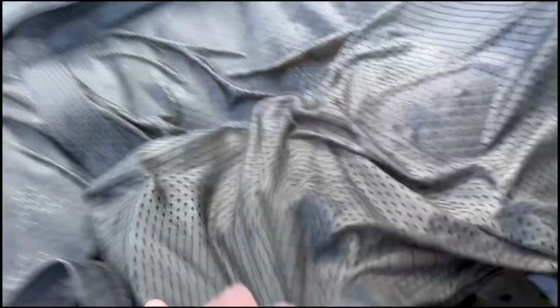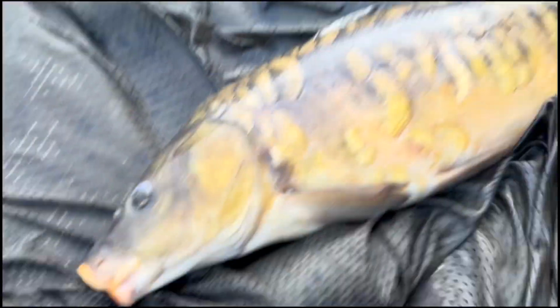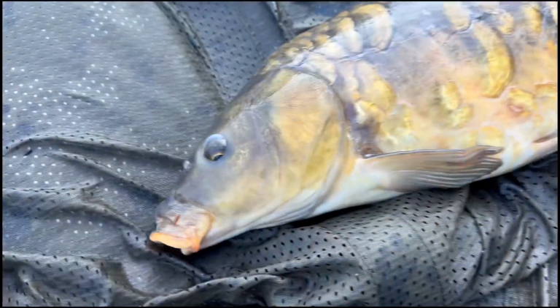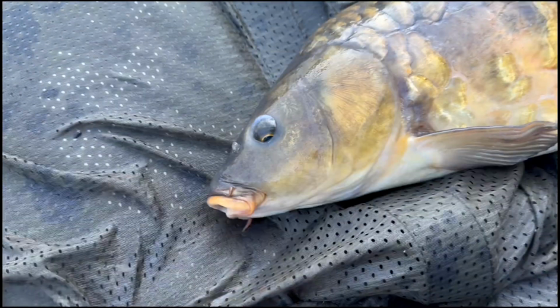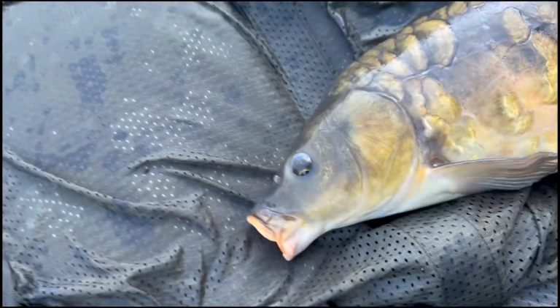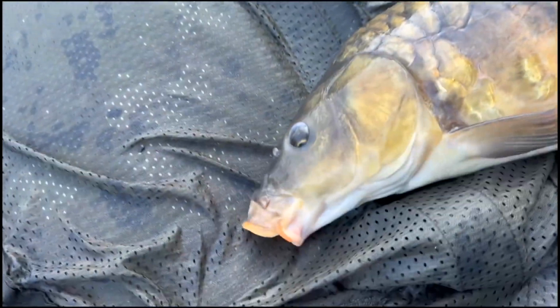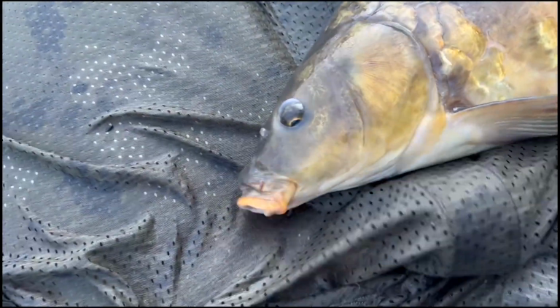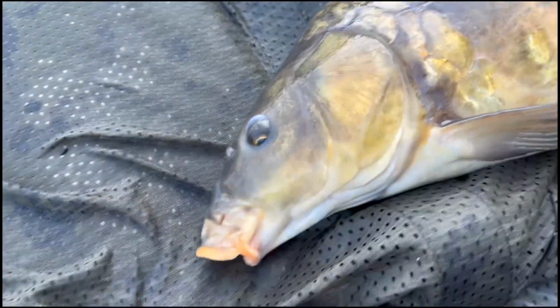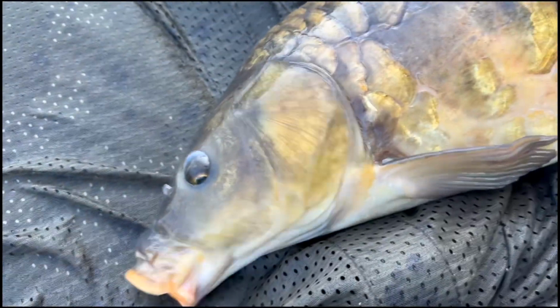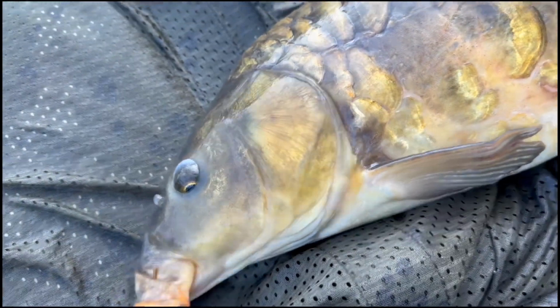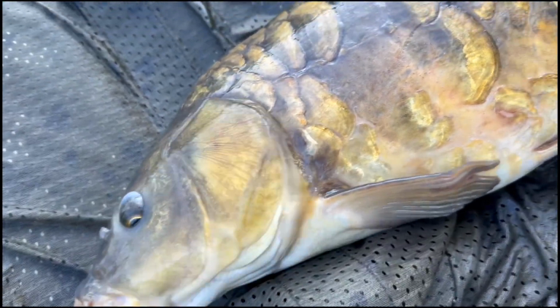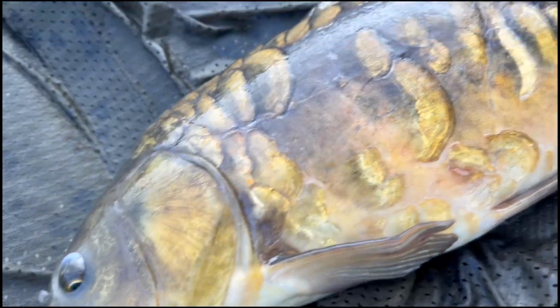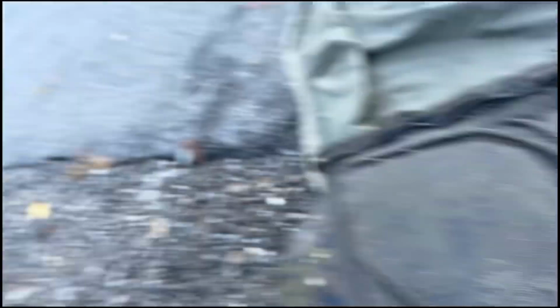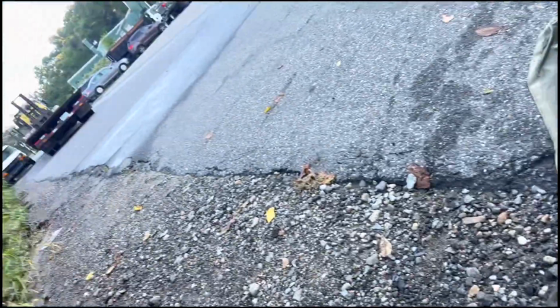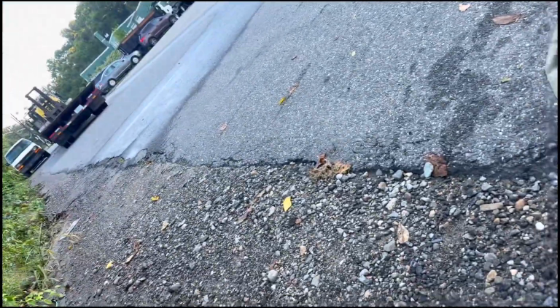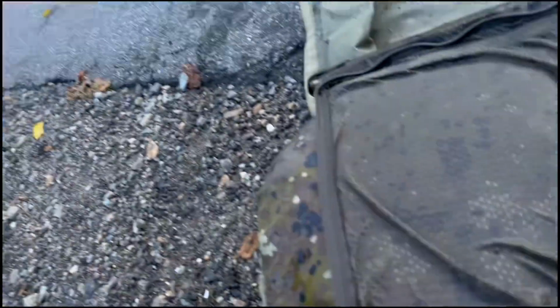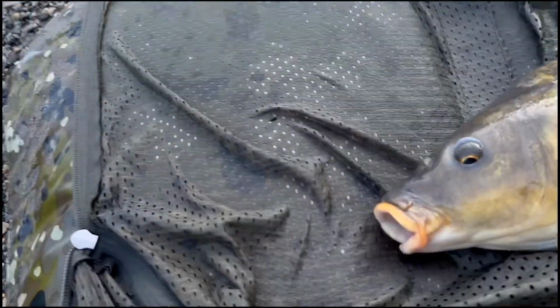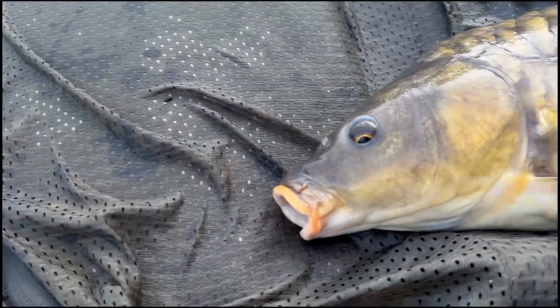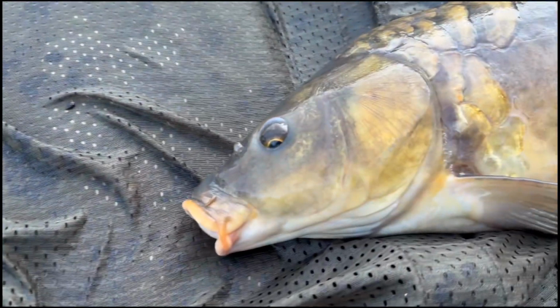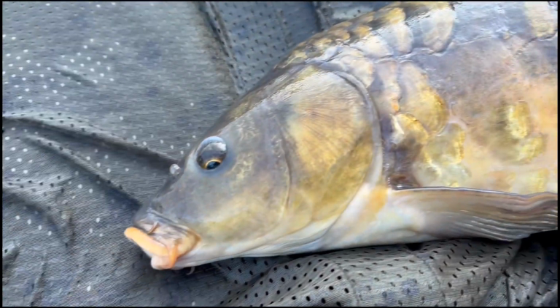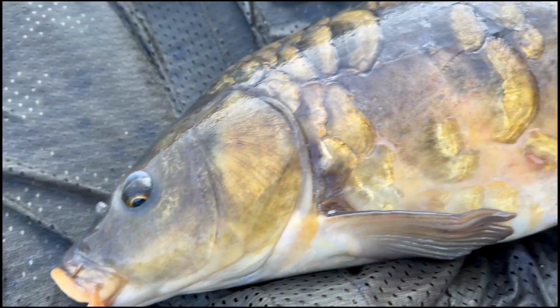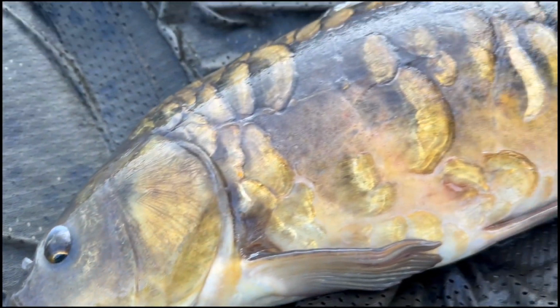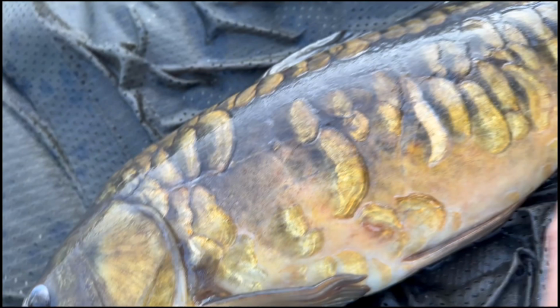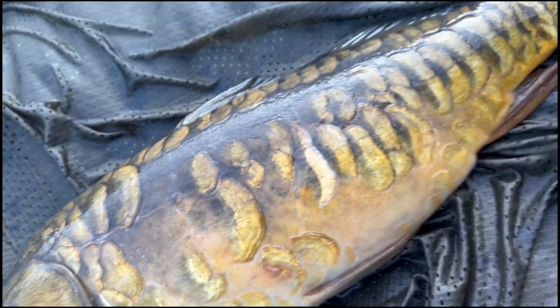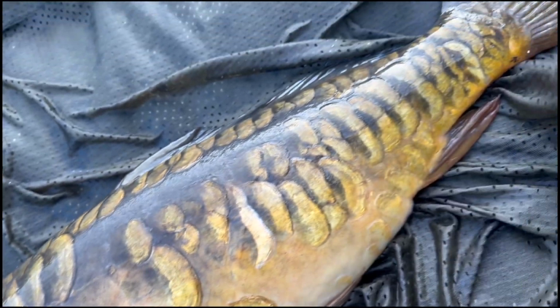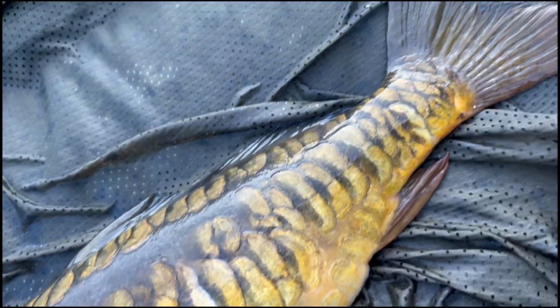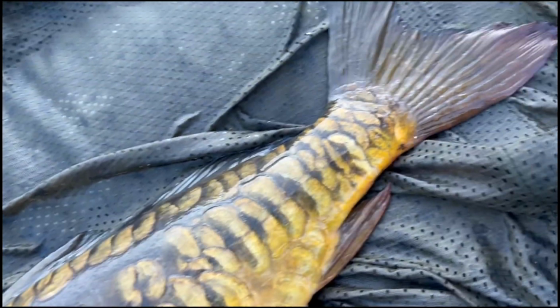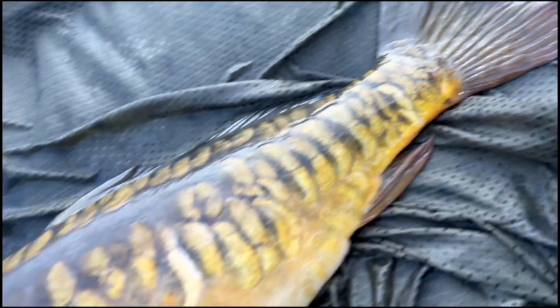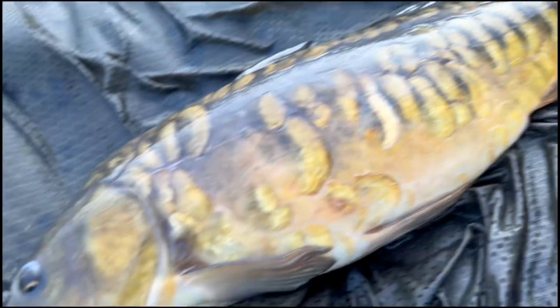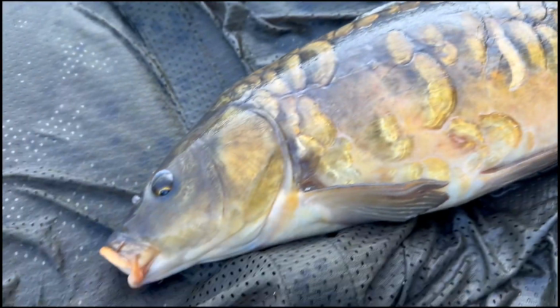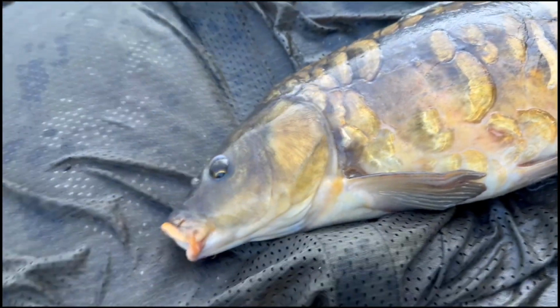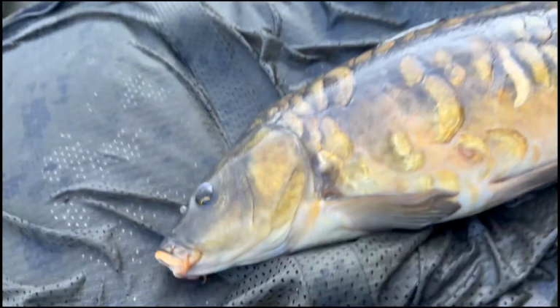Alright ladies and gentlemen, I recorded a bunch of video. Here we go. Now this guy's making a ton of noise. We had to fight for this fish, folks. We gotta get it back — it's getting late.